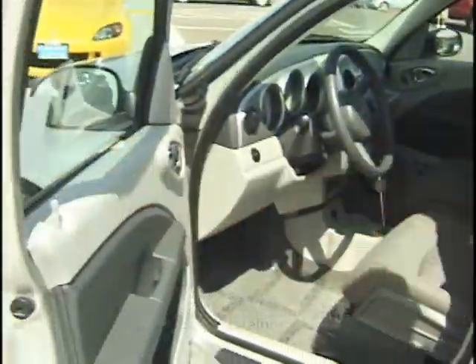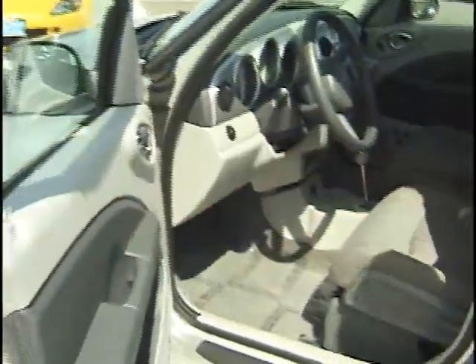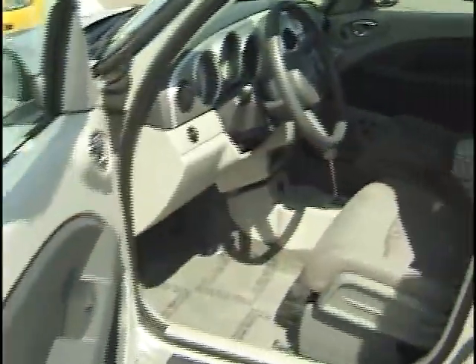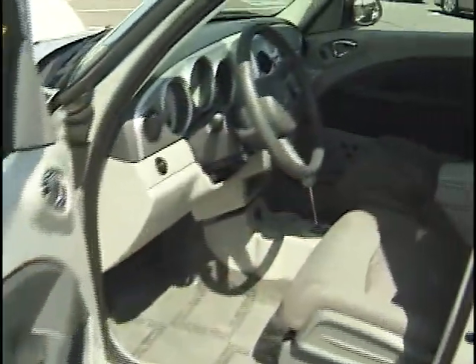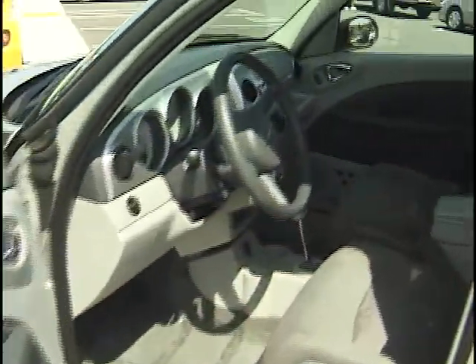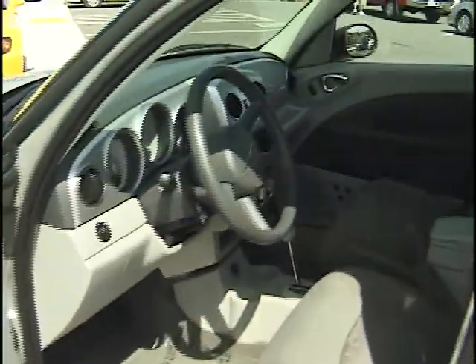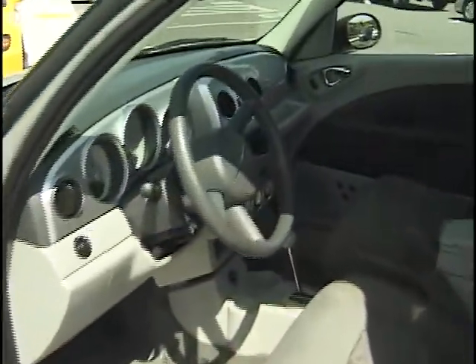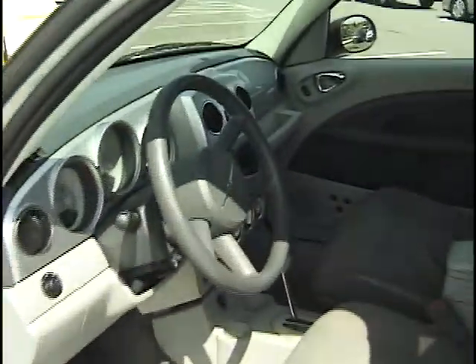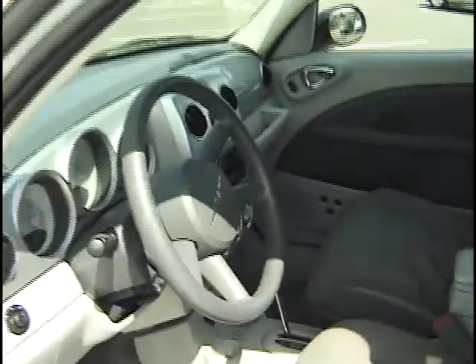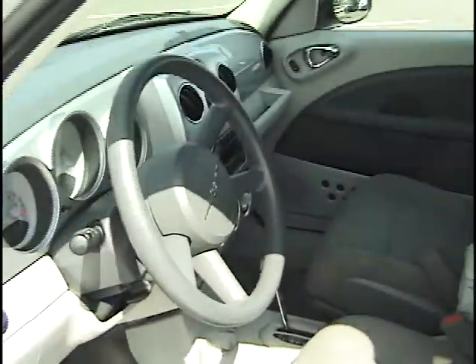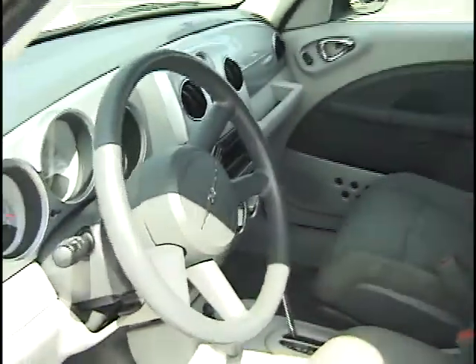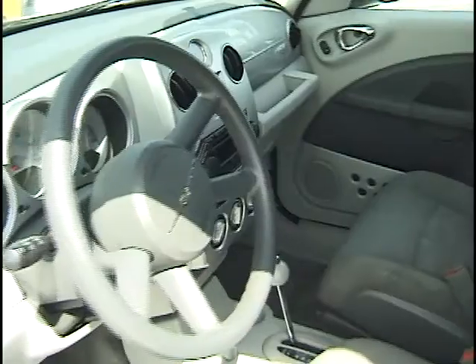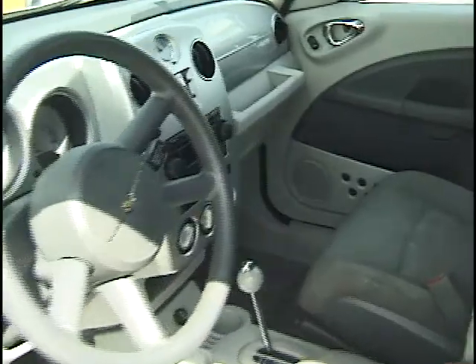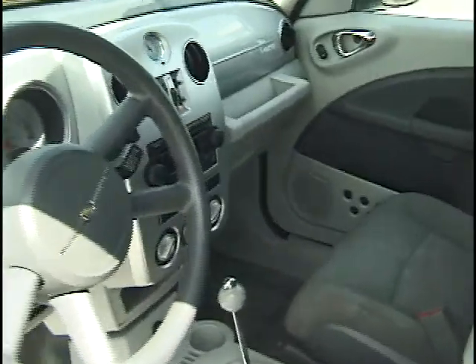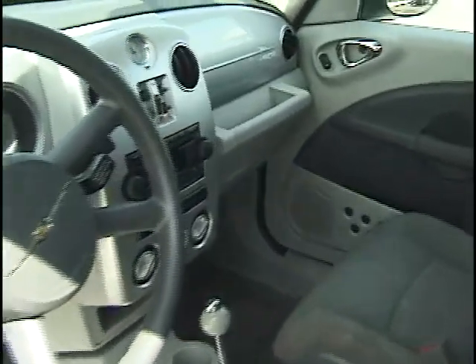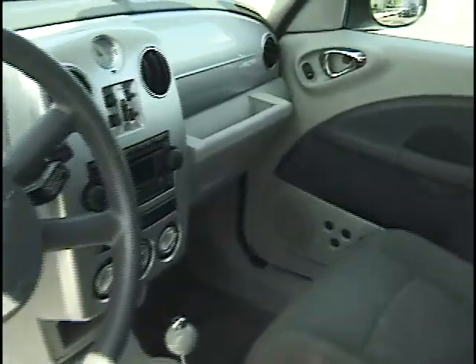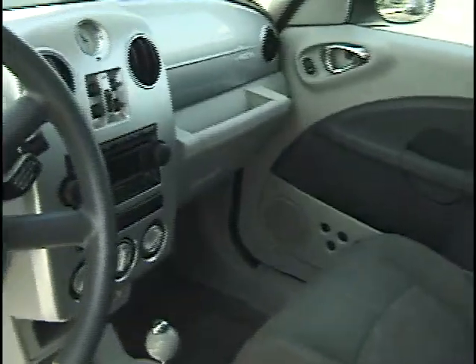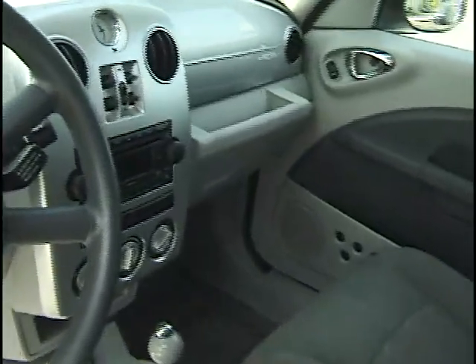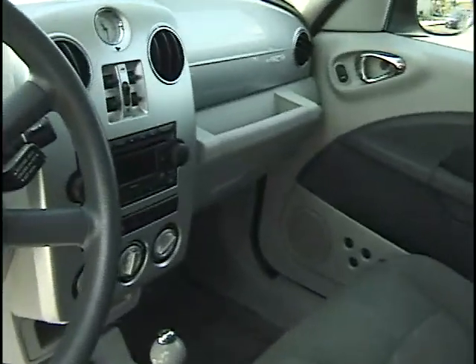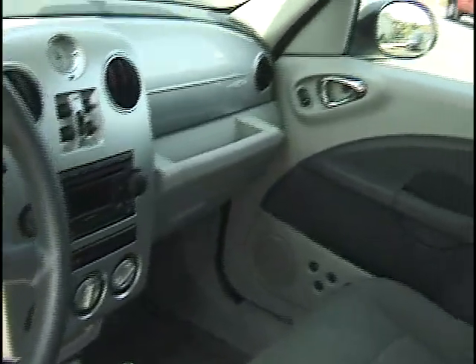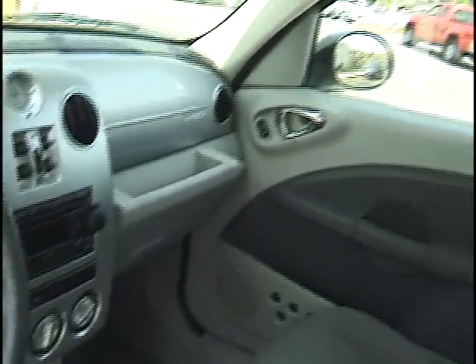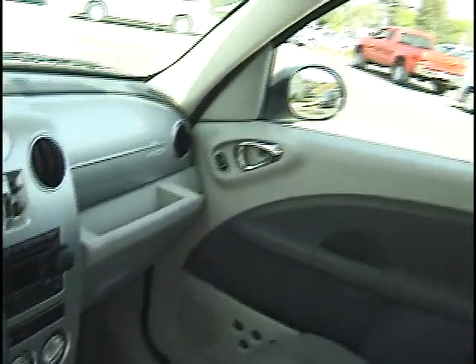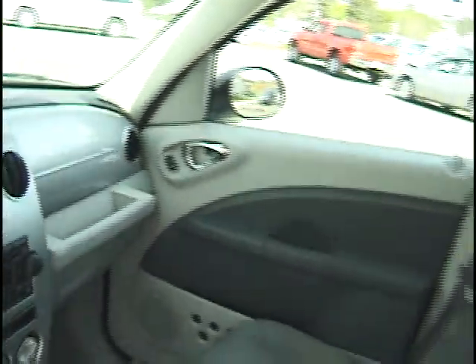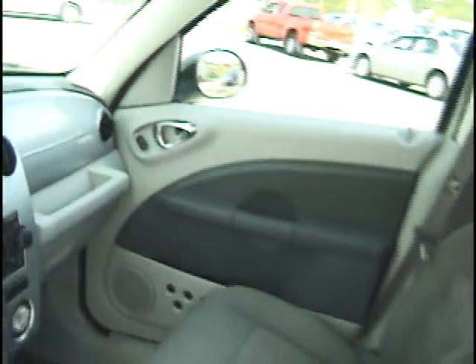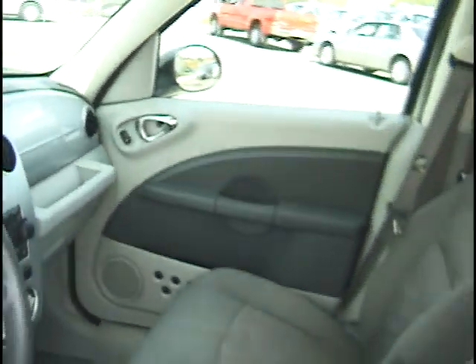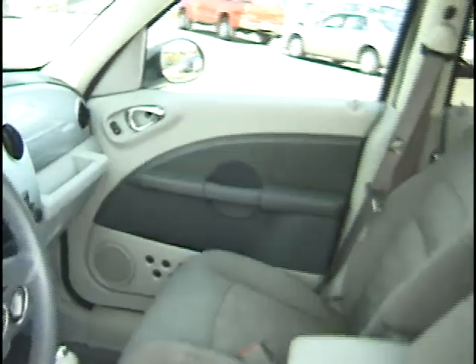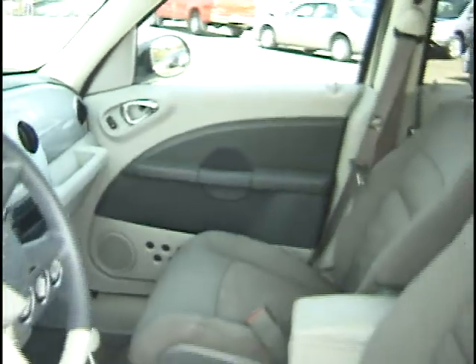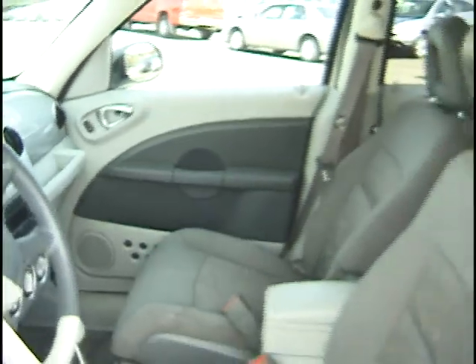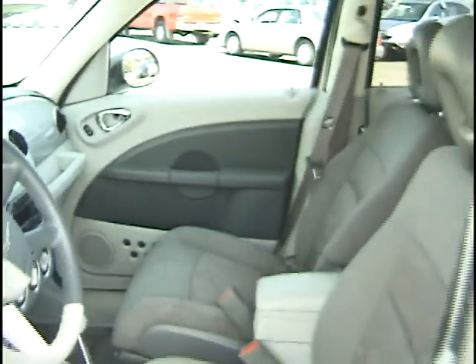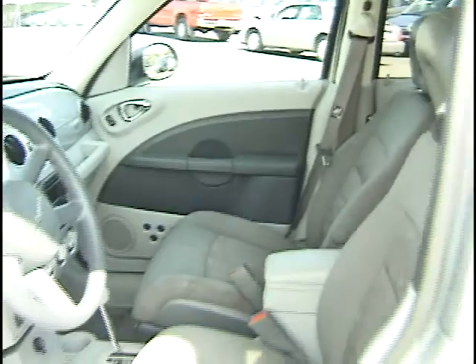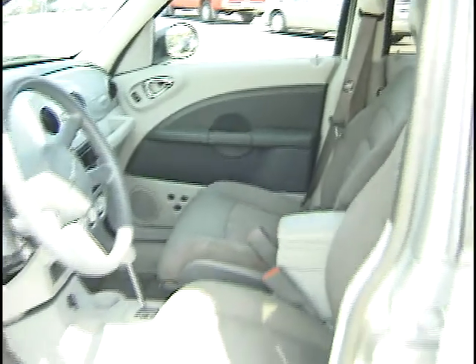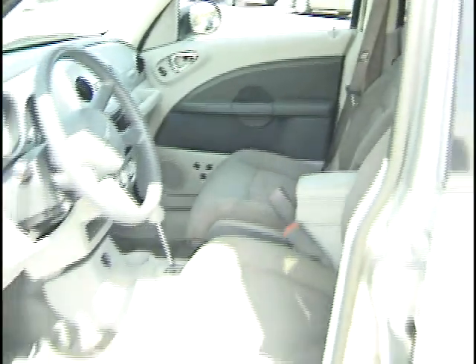It has AM FM stereo, automatic transmission, front airbags, and all the windows are right up in front. This thing is a very versatile vehicle — phenomenal for families and also great for actually hauling stuff.